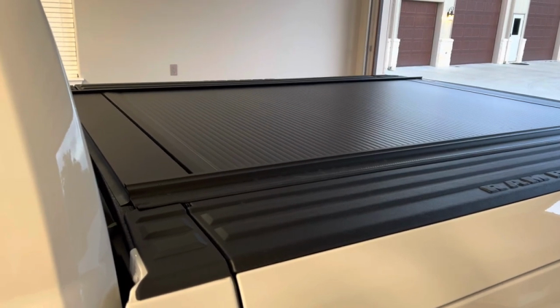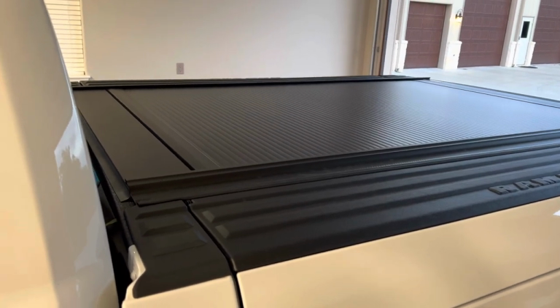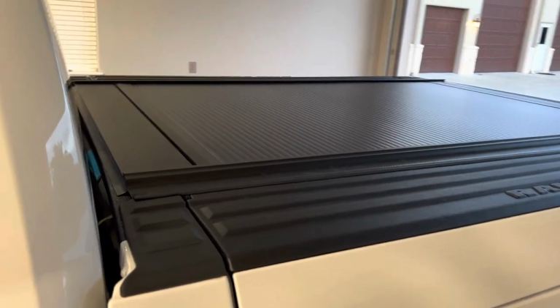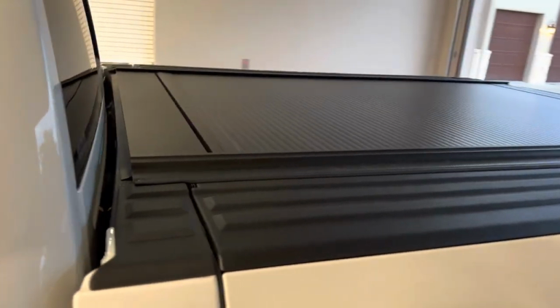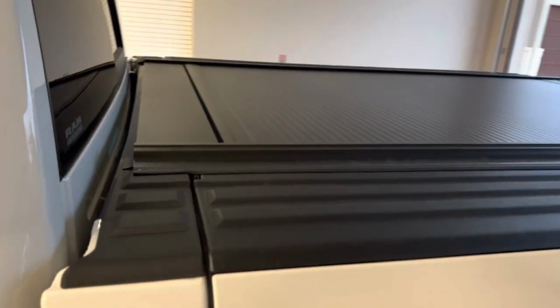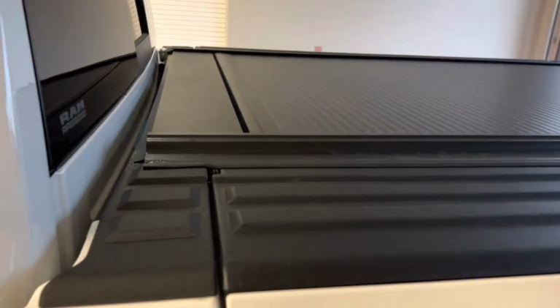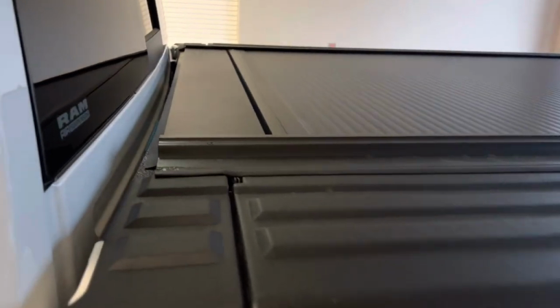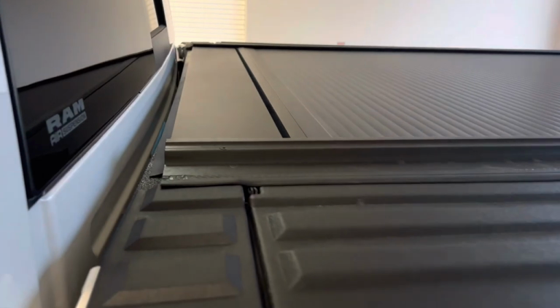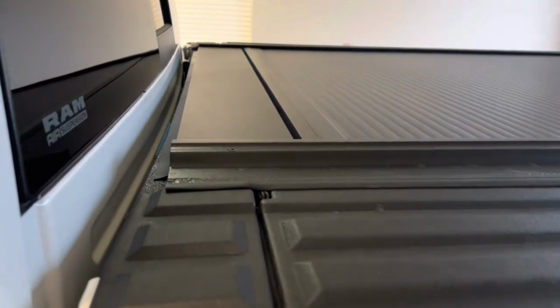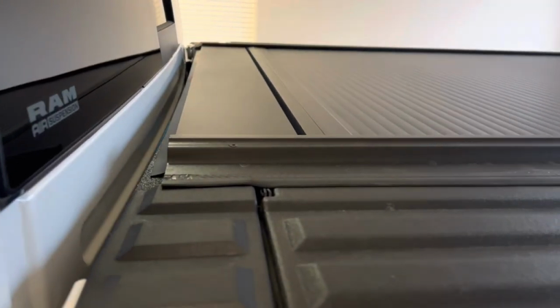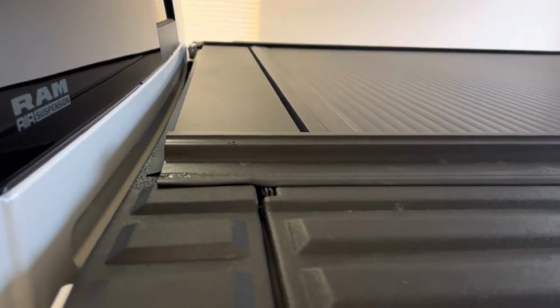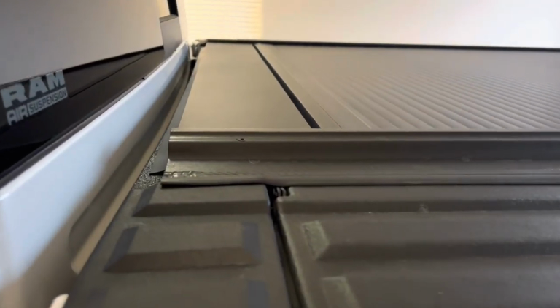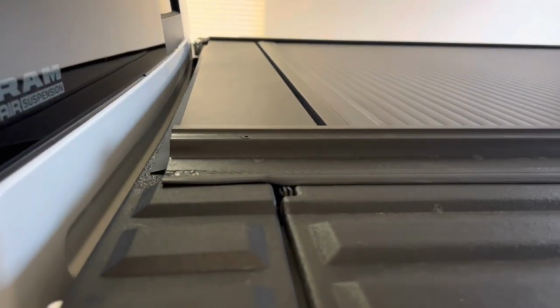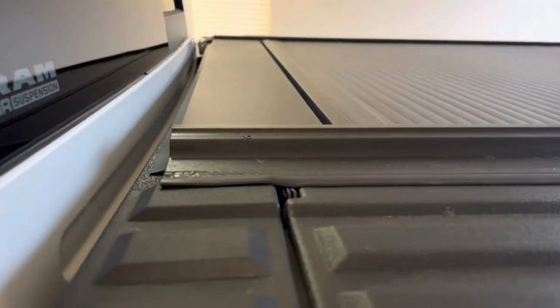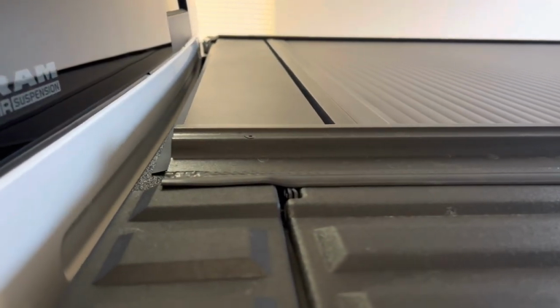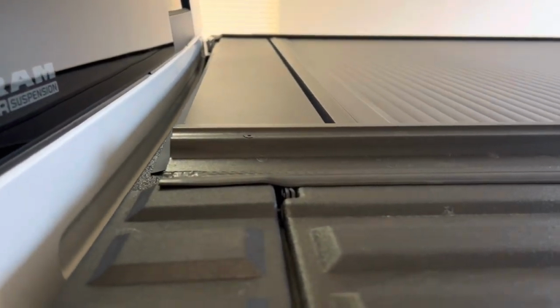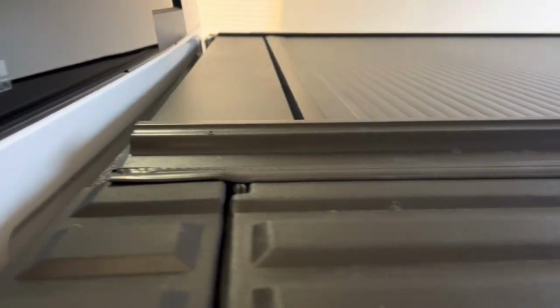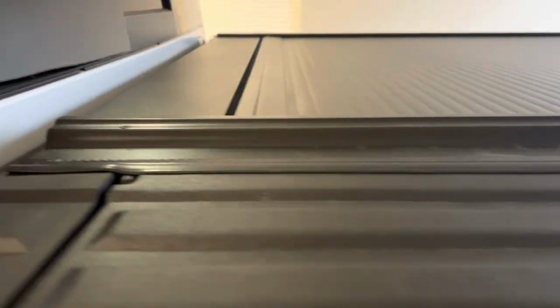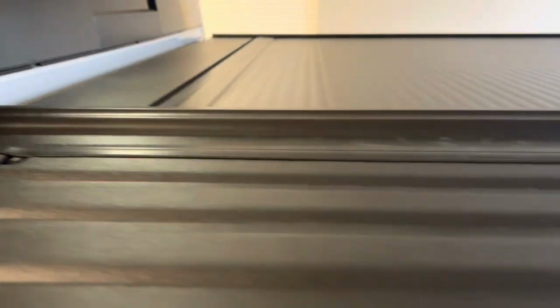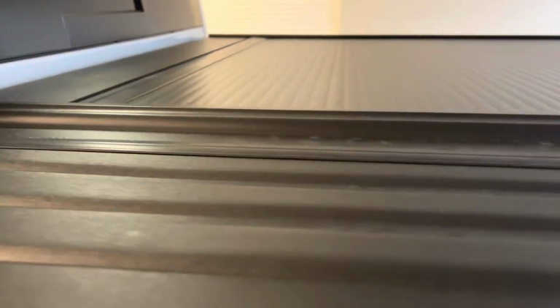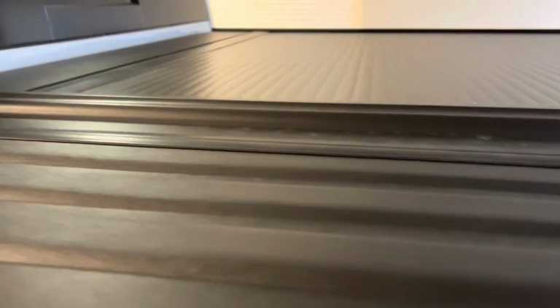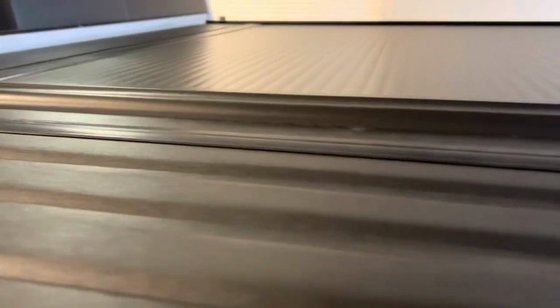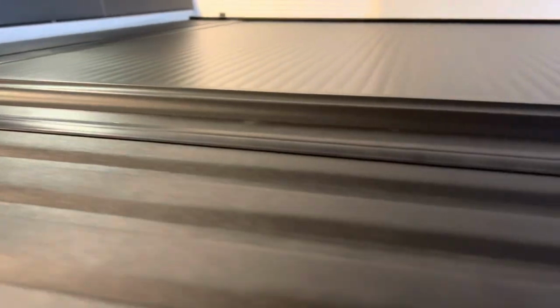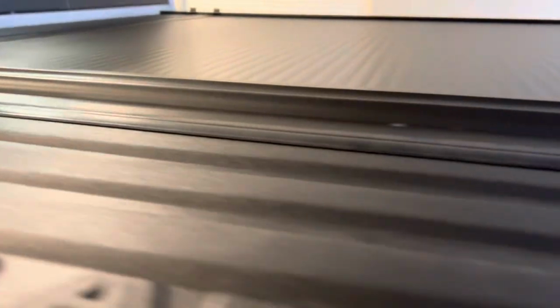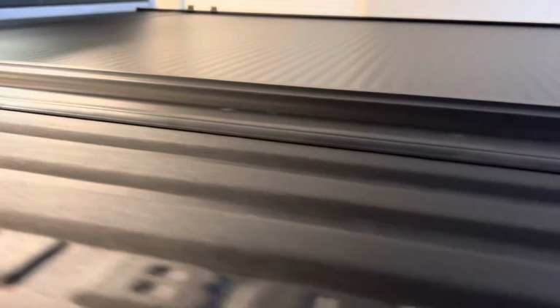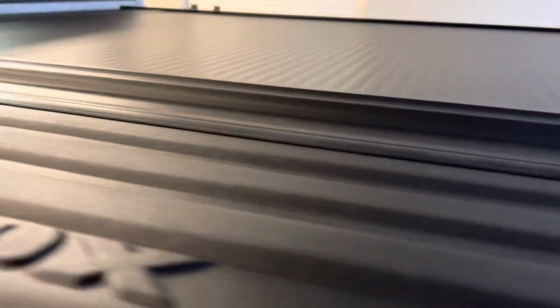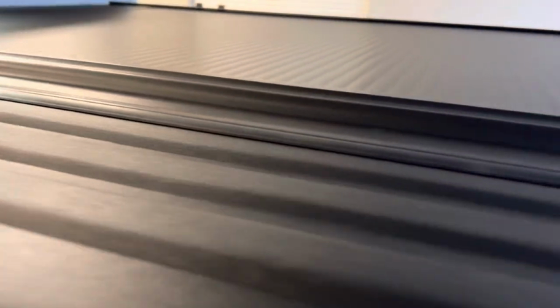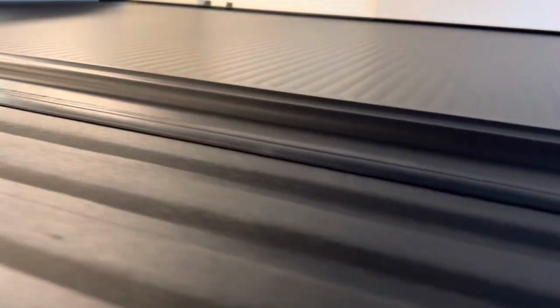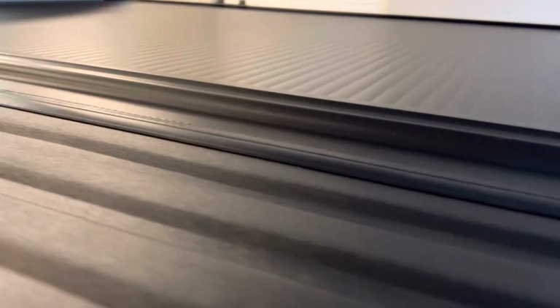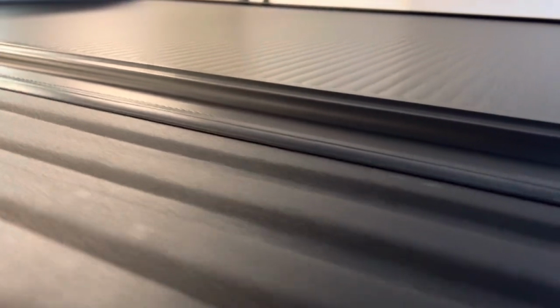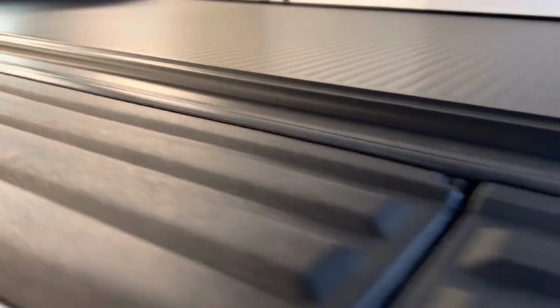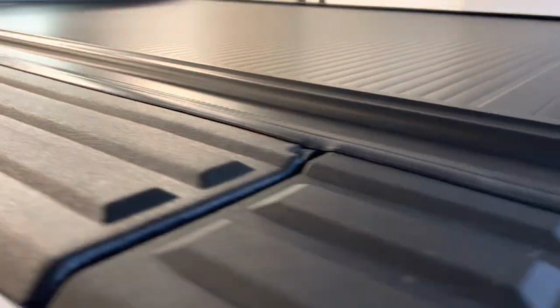I don't have the best lighting in my garage, but I wanted to show you all the fit and finish on the RetraxPro MX. It's got a nice flat seal on top of the Ram Box.